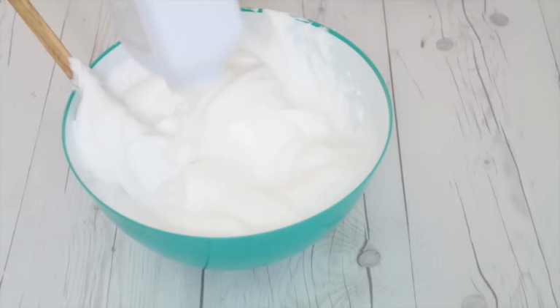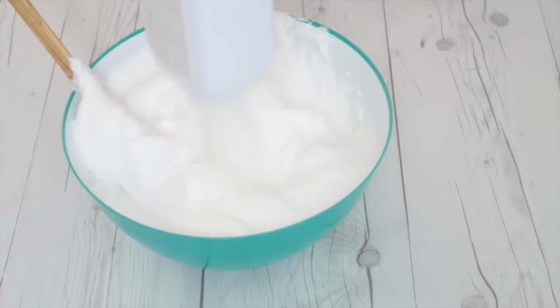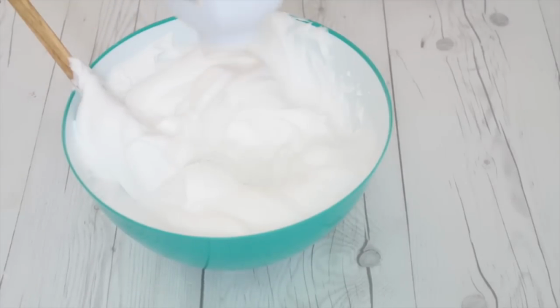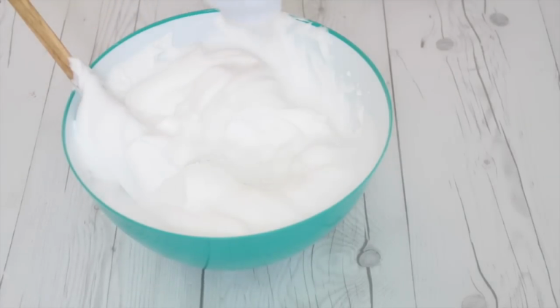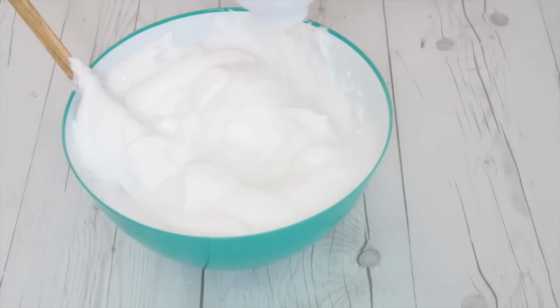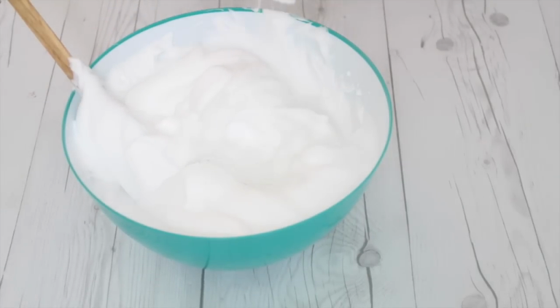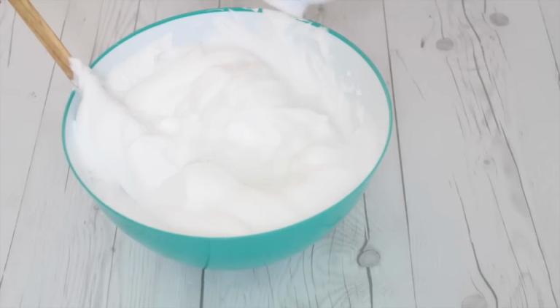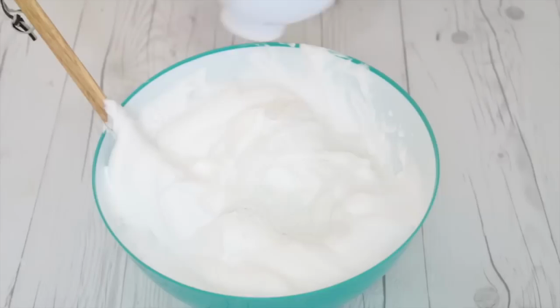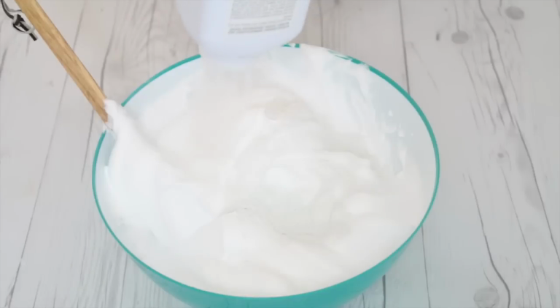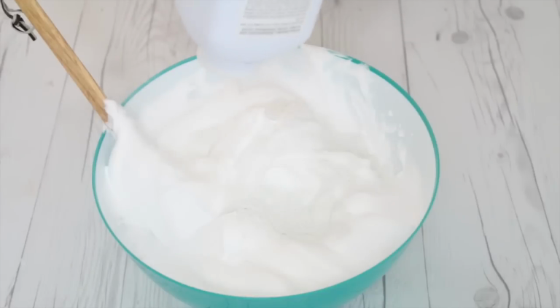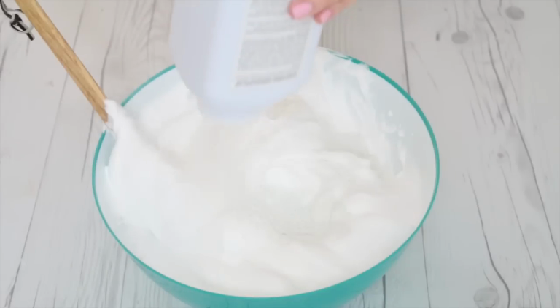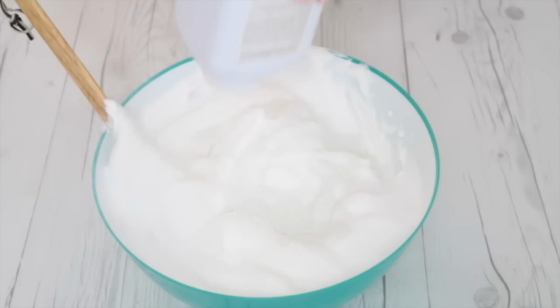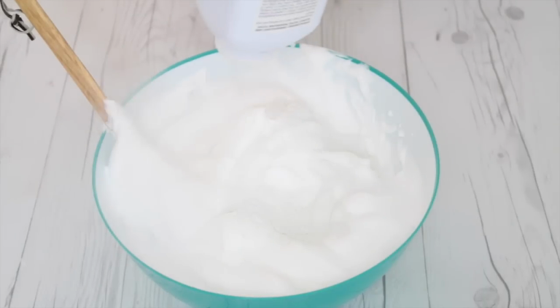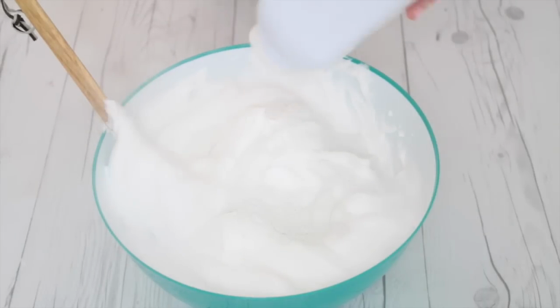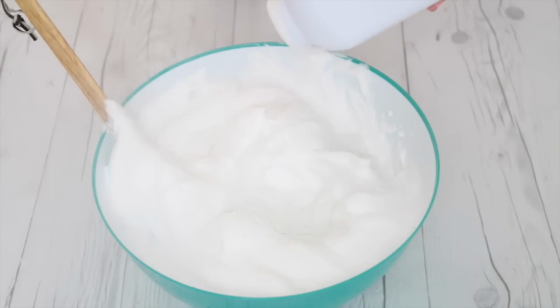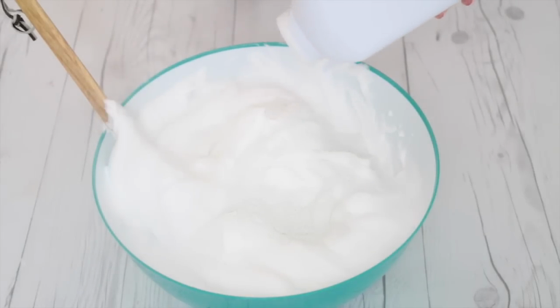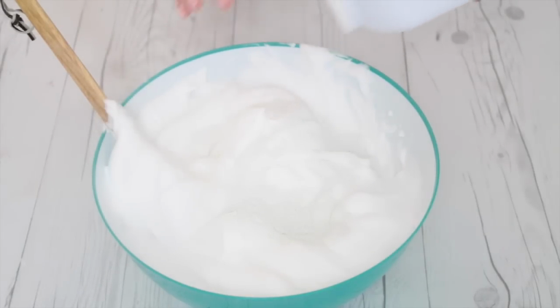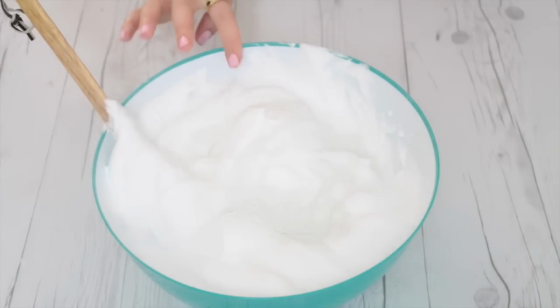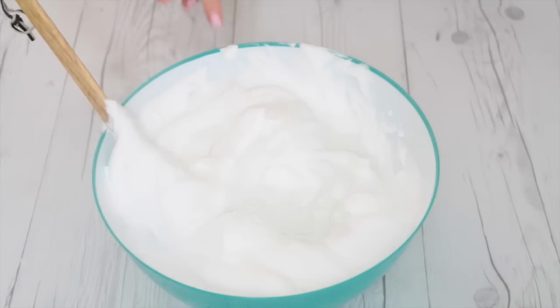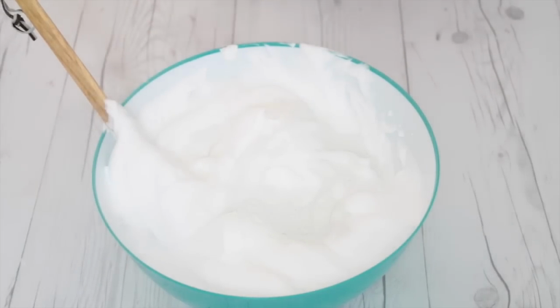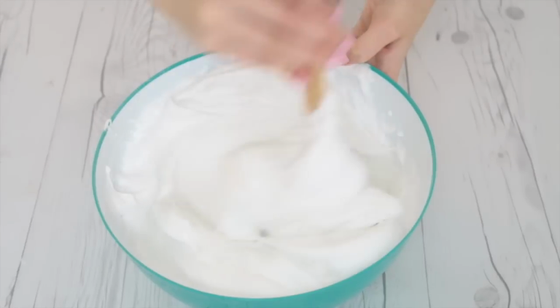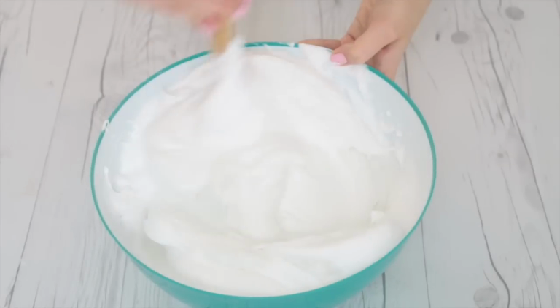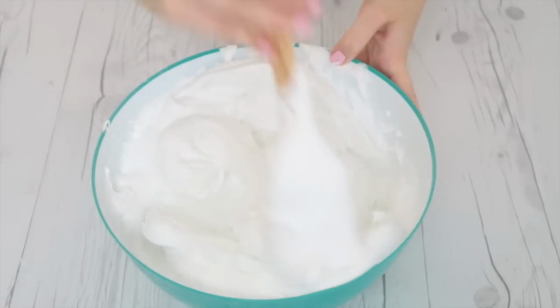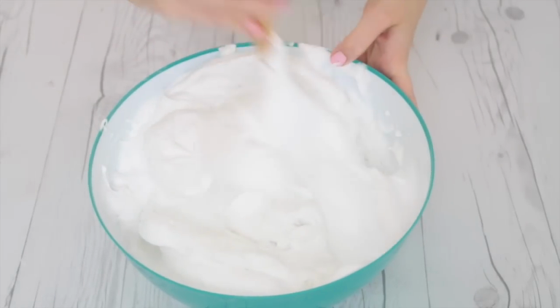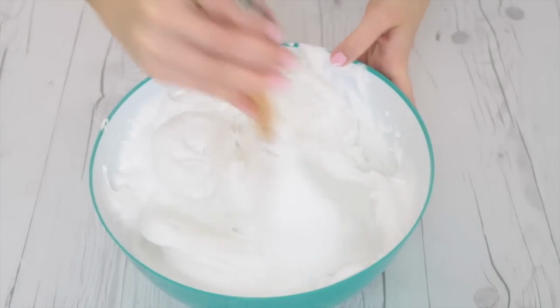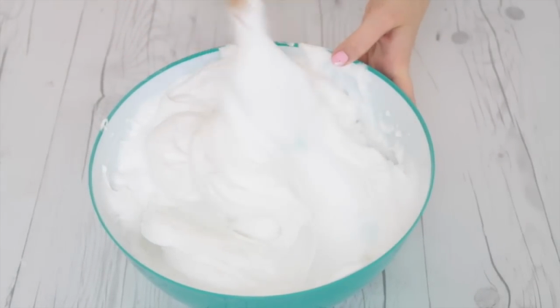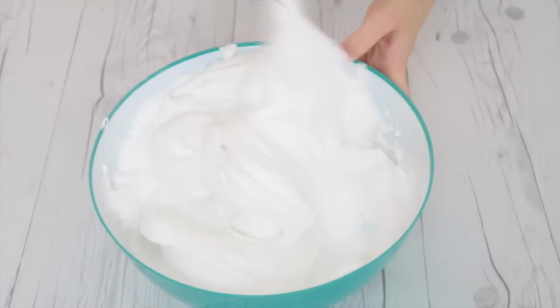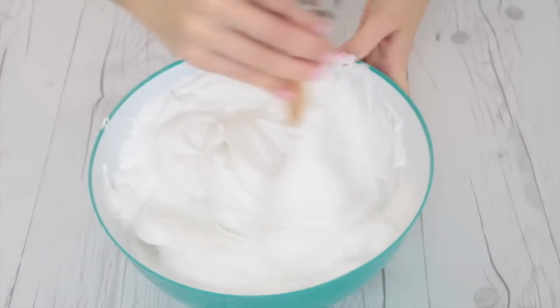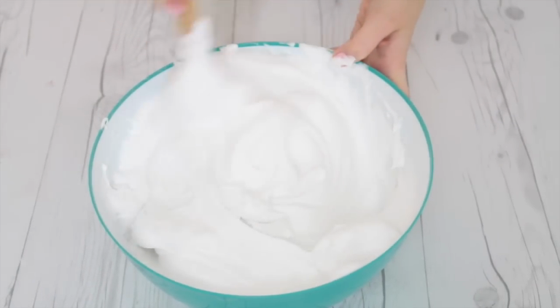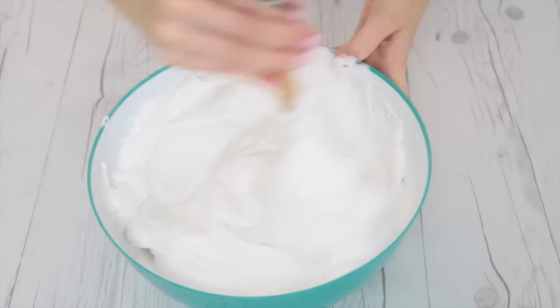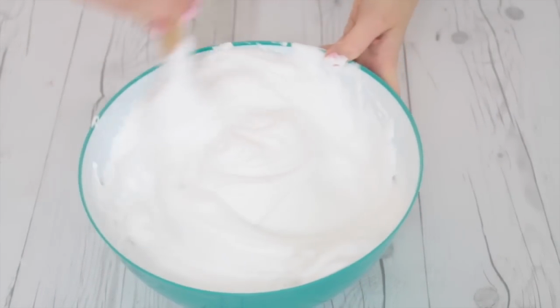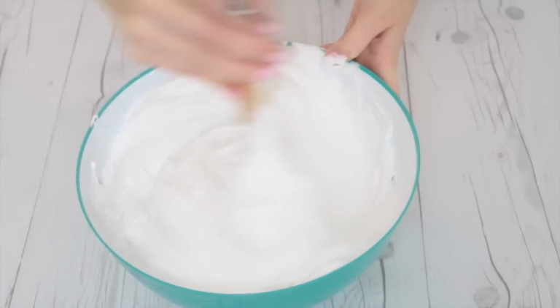This next step is optional, but I'm just adding in a few pumps of baby powder and this is going to give it a really matte finish on top so it's not super shiny. It's going to look more like real ice.